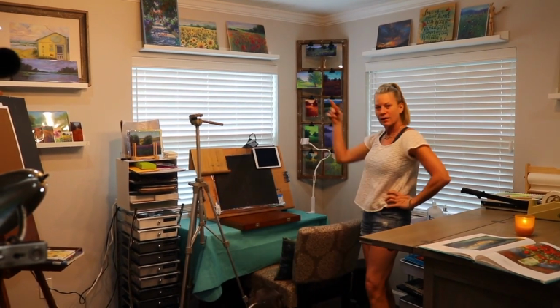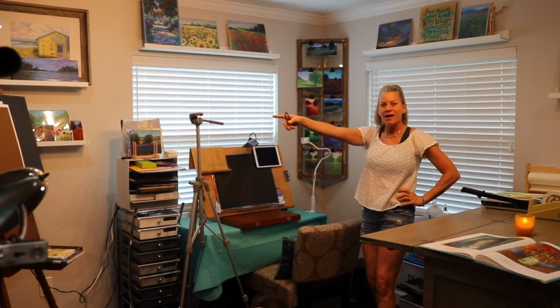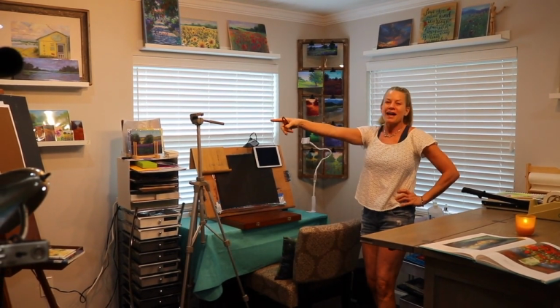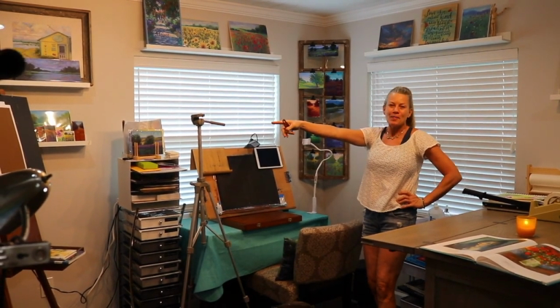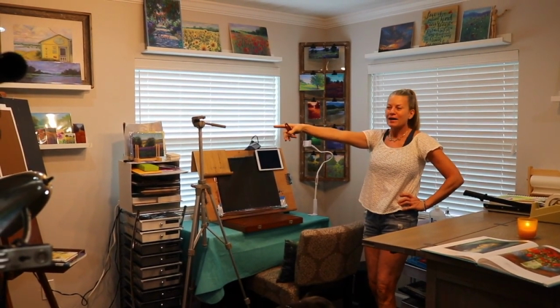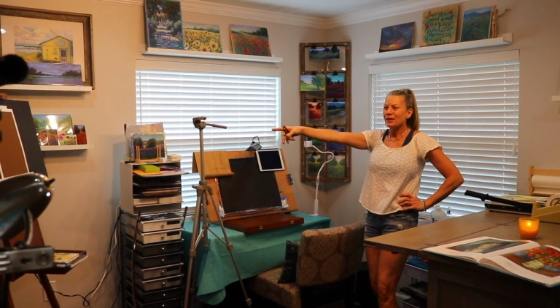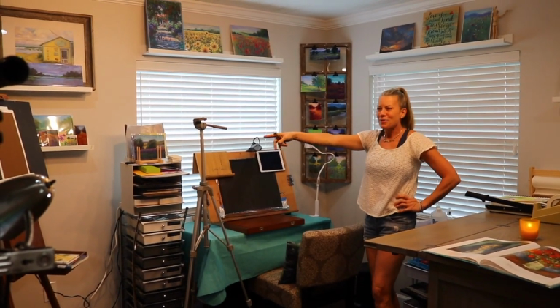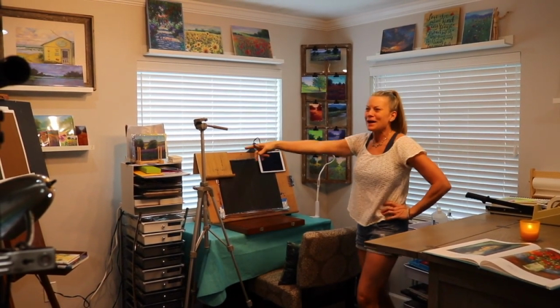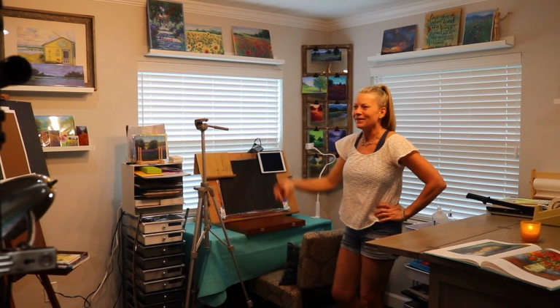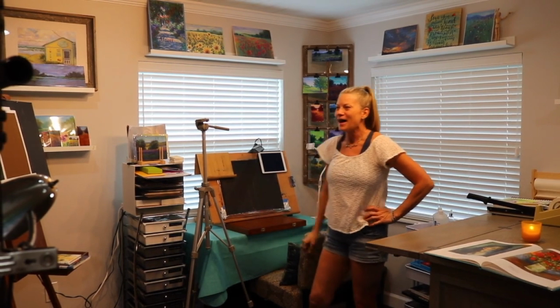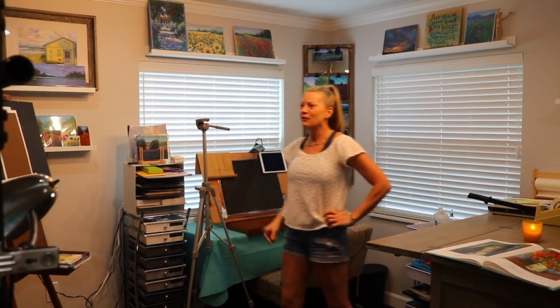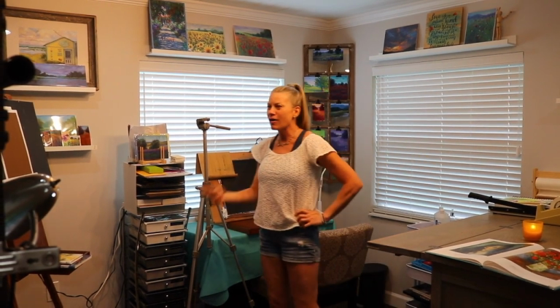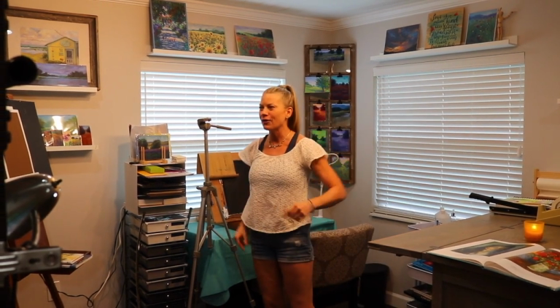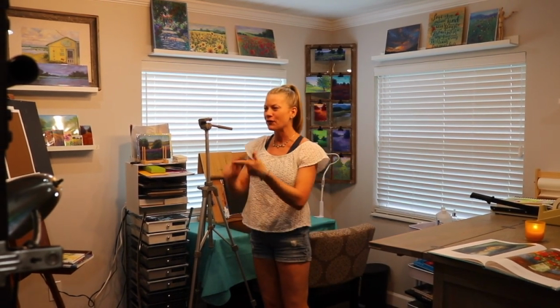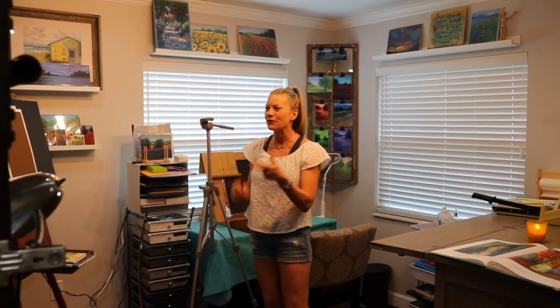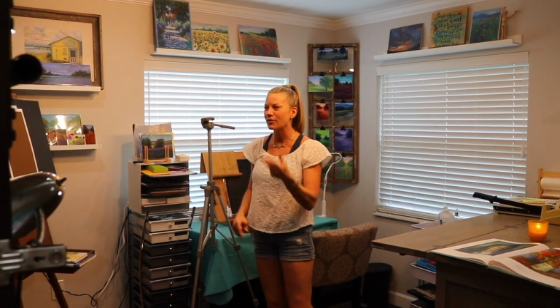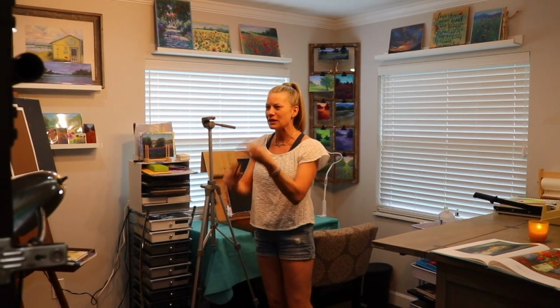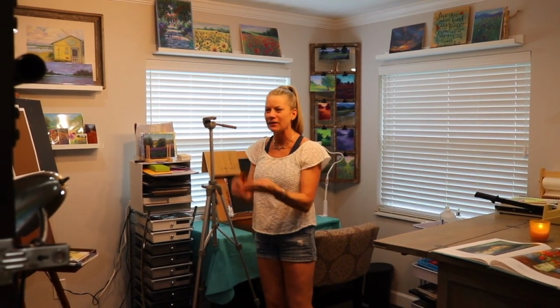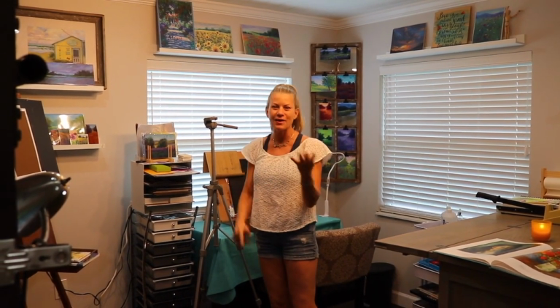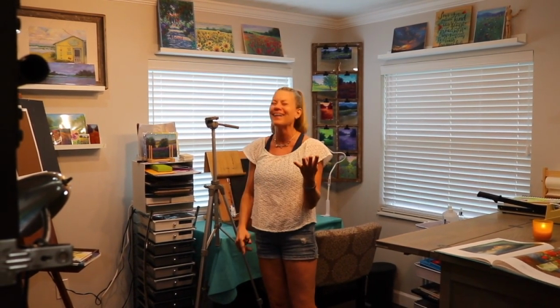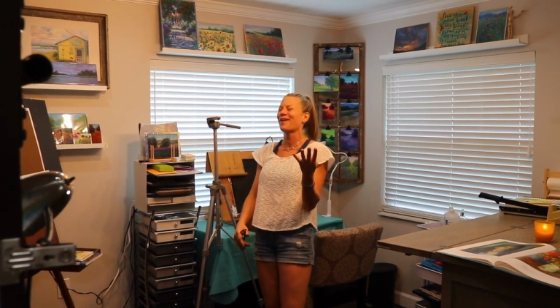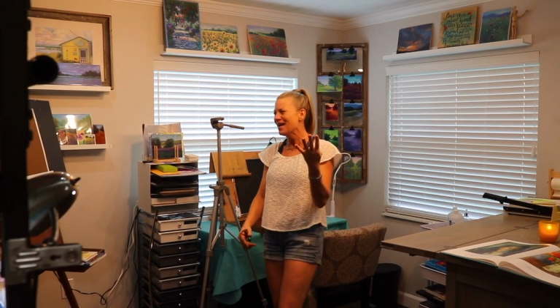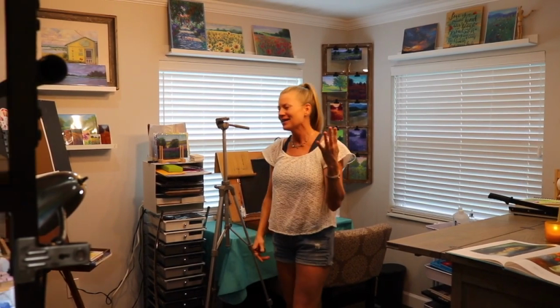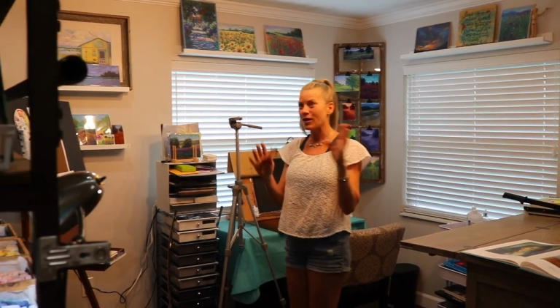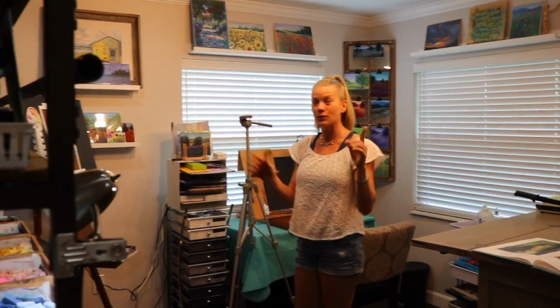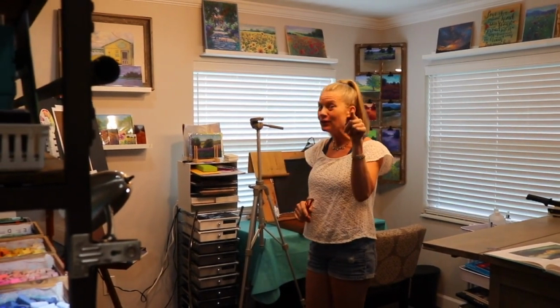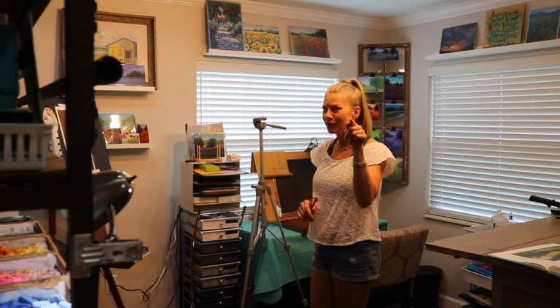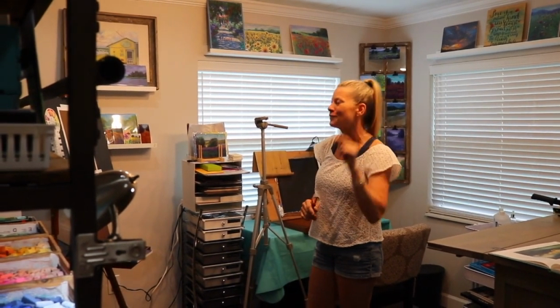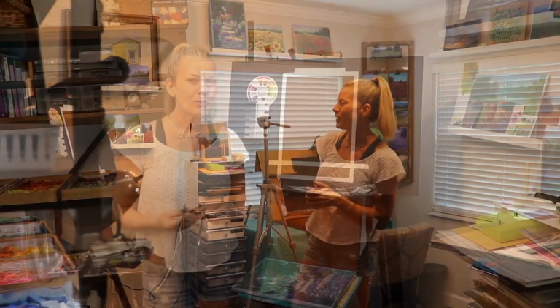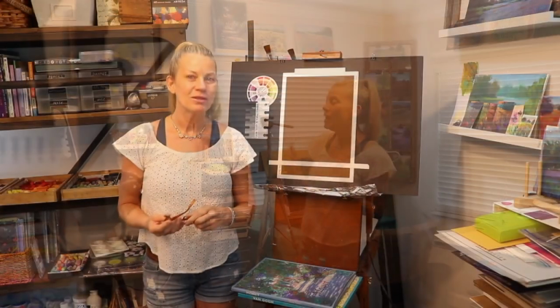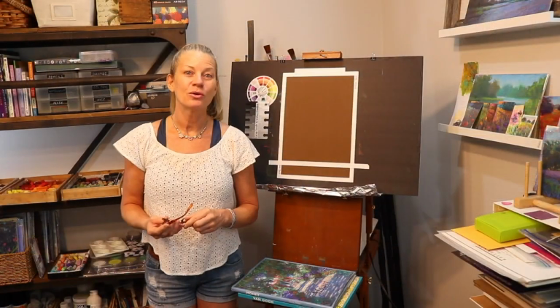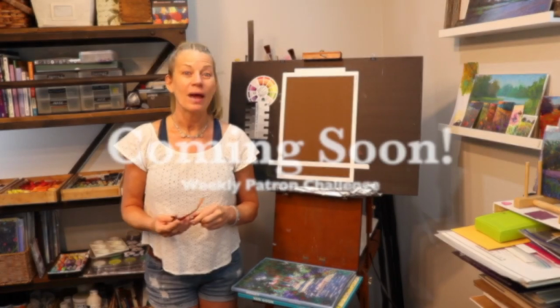This is where I film — this is where it all happens. I usually set my camera way back here. I'm the videographer, the talent, and the editor, so it's crazy — thank you honey for doing the filming today!